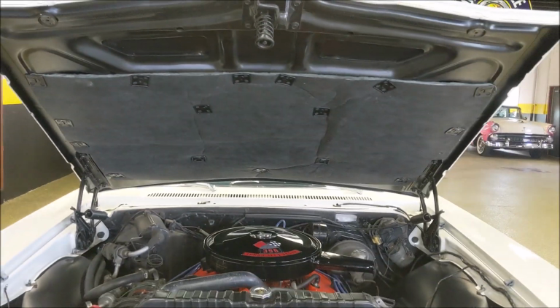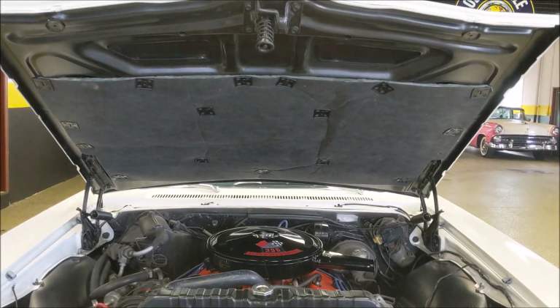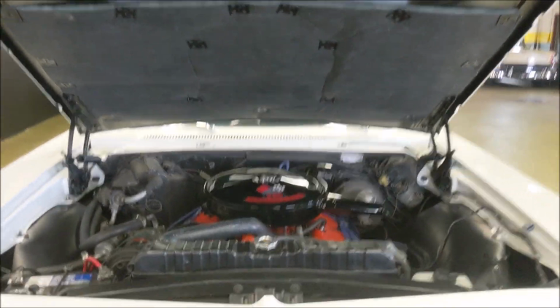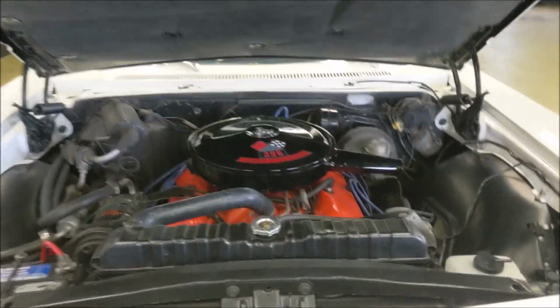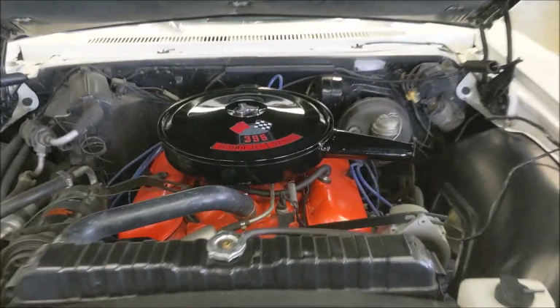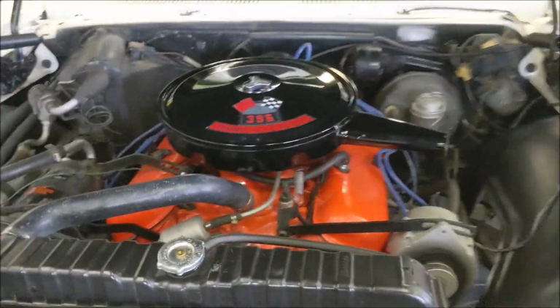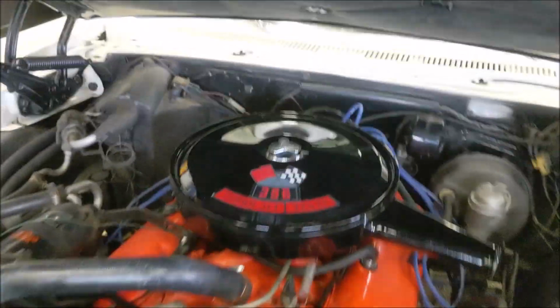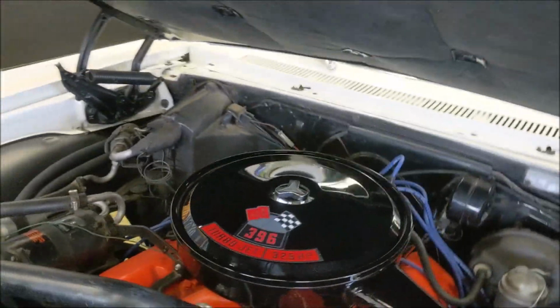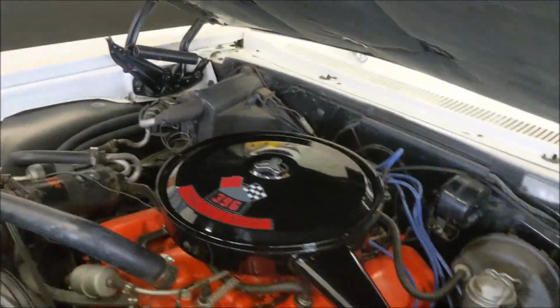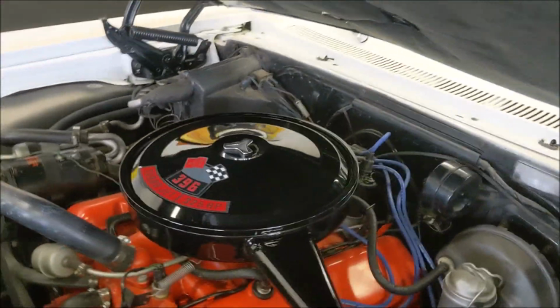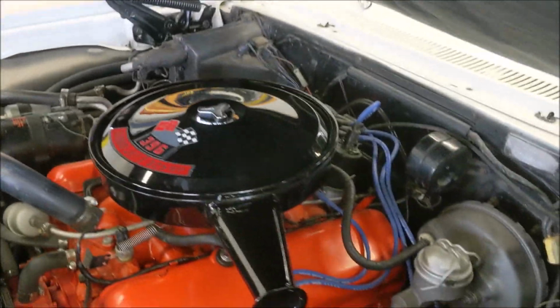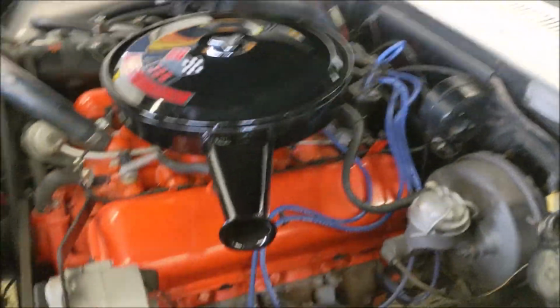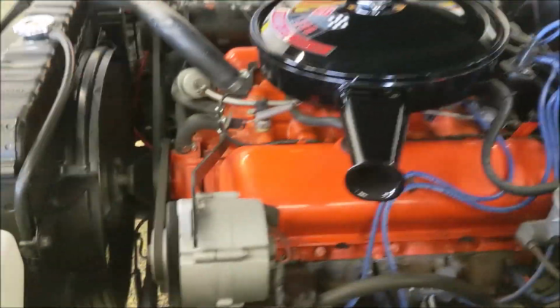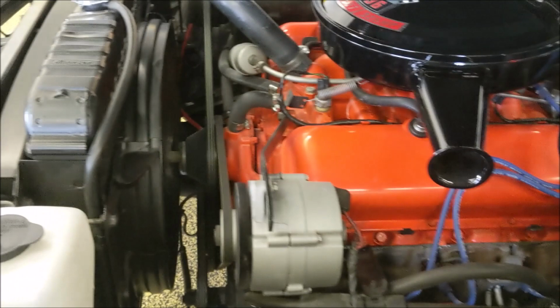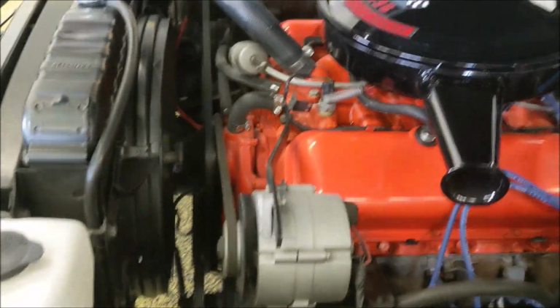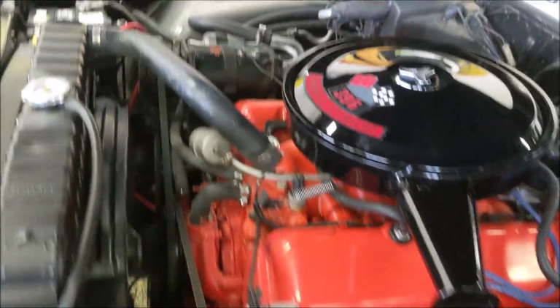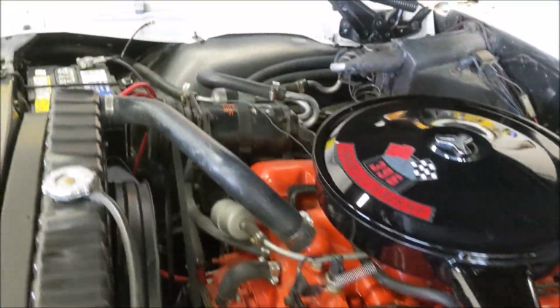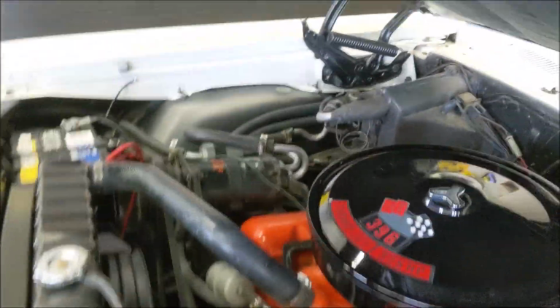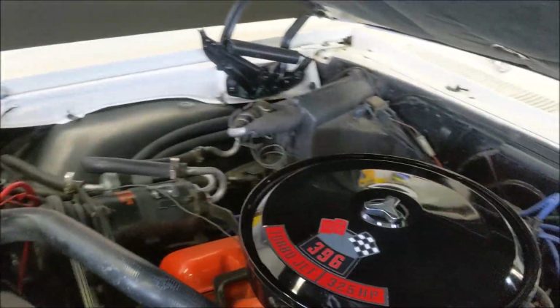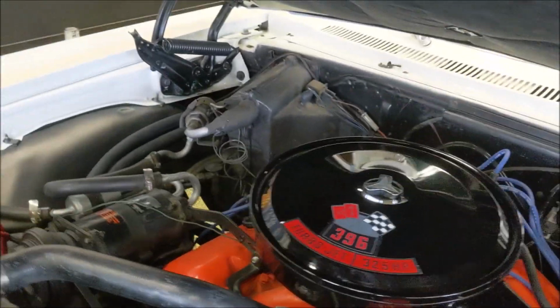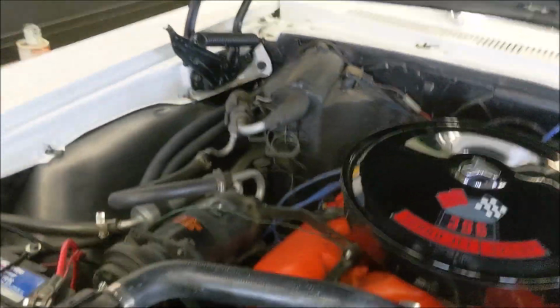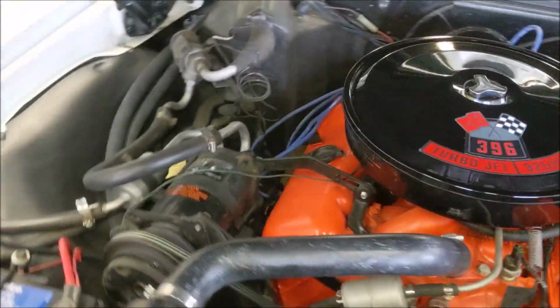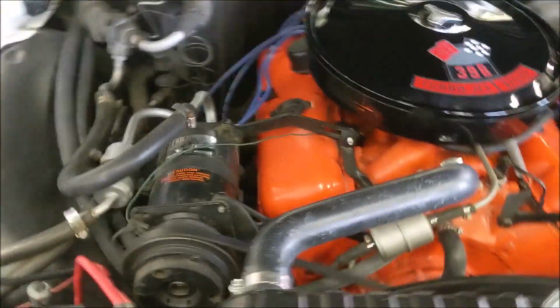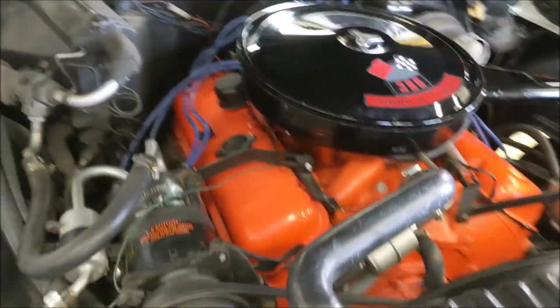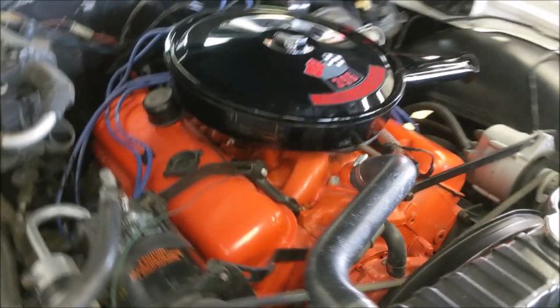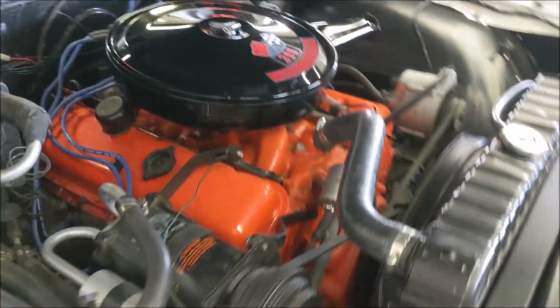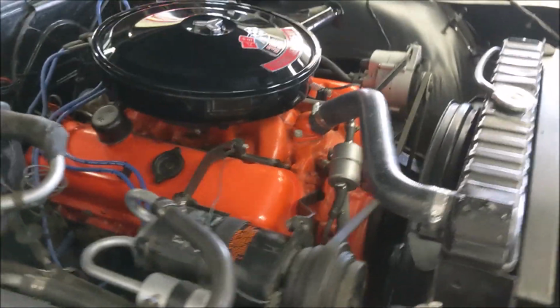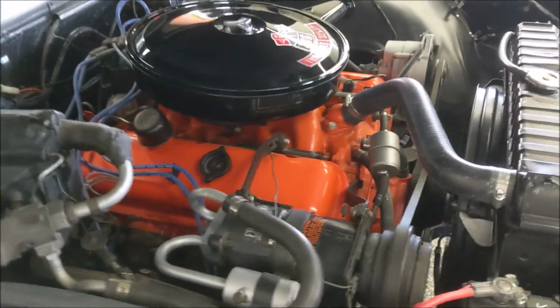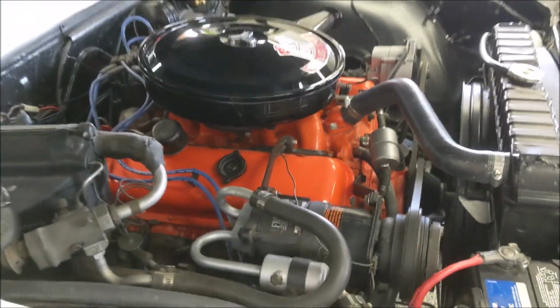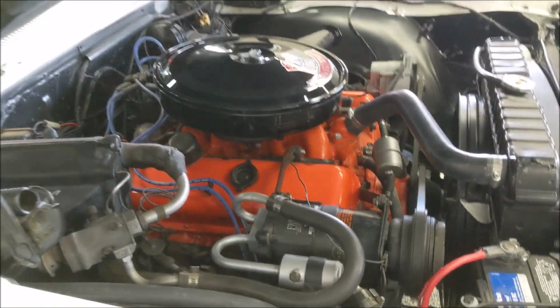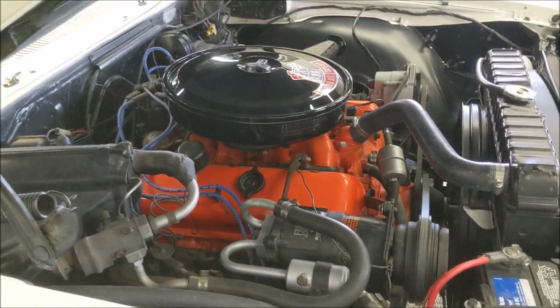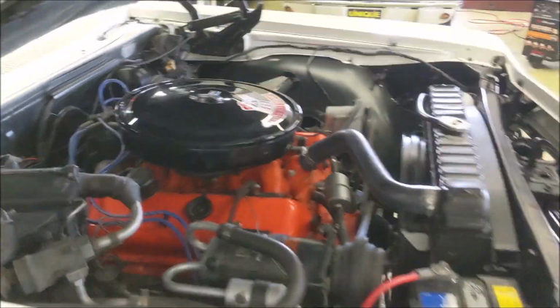Even the hood mat's in place. 396 V8, as I mentioned, power brakes, power steering, factory AC. And as you can hear, it idles extremely nice — nice and quiet.